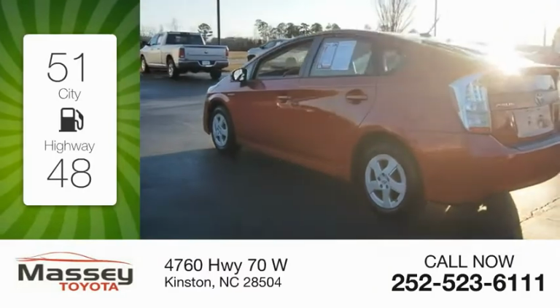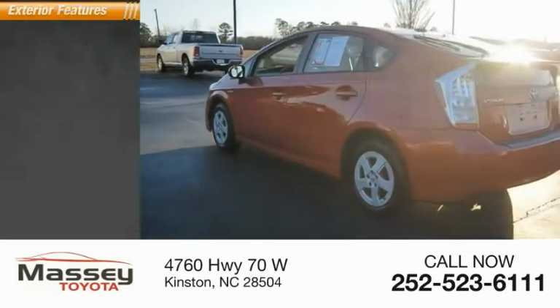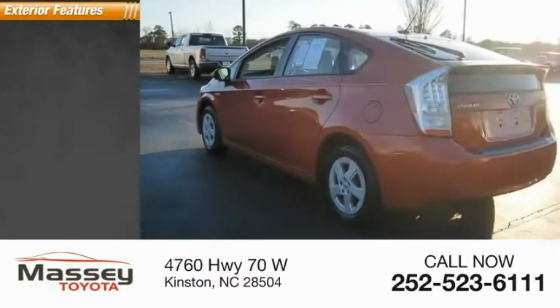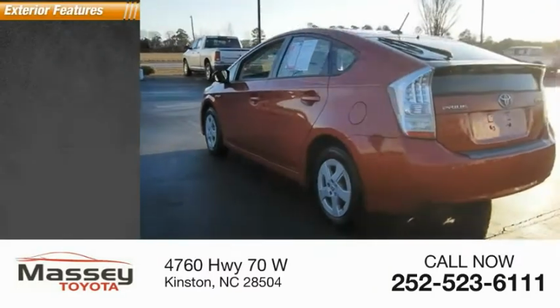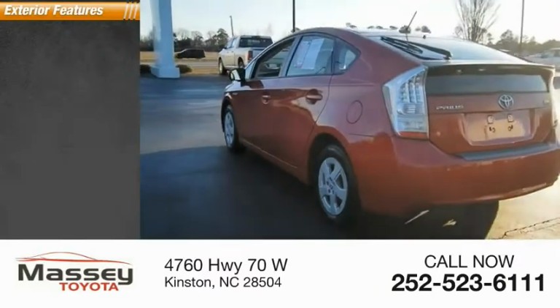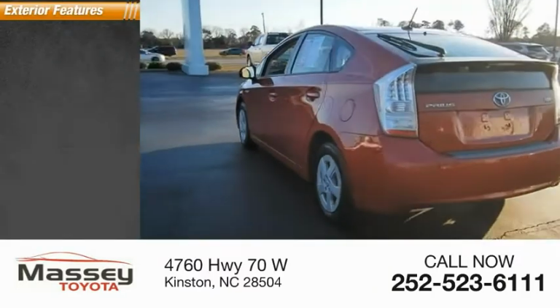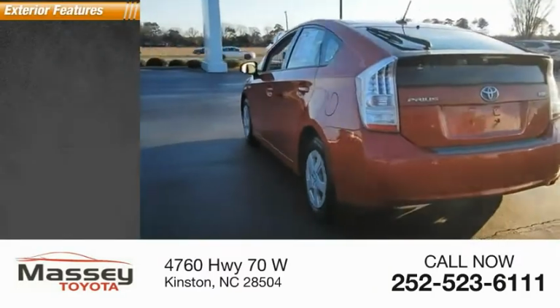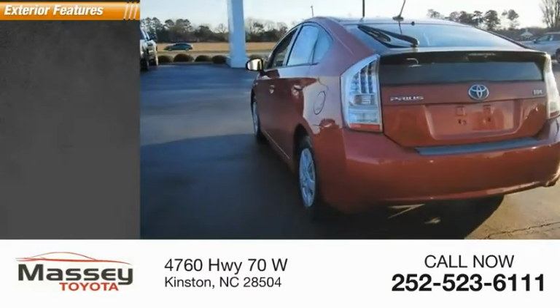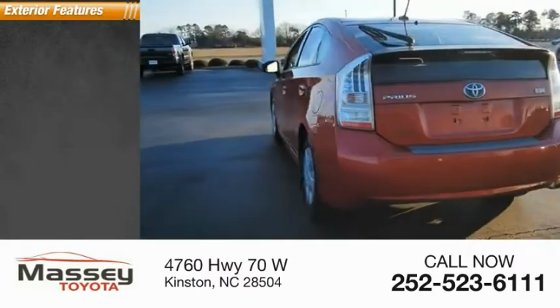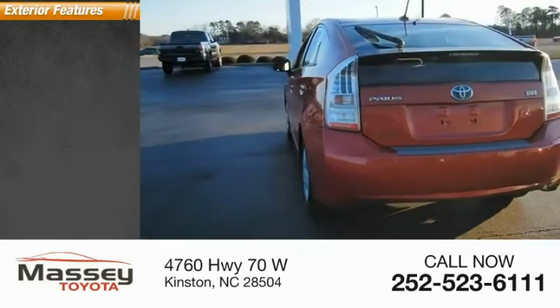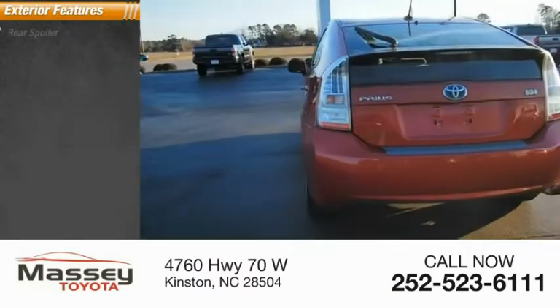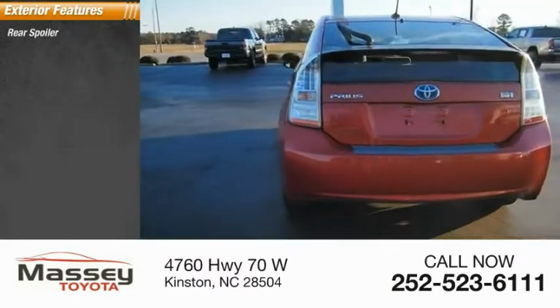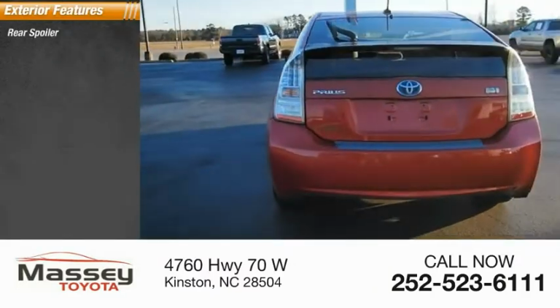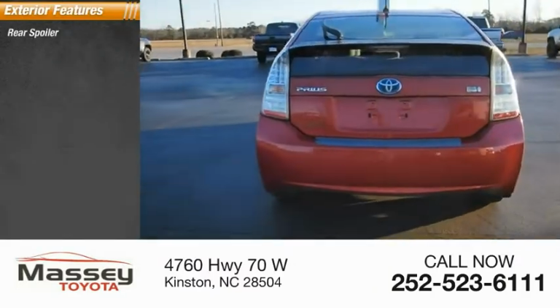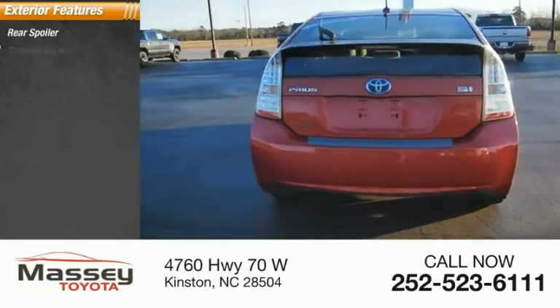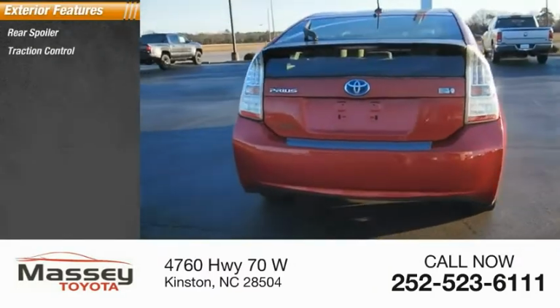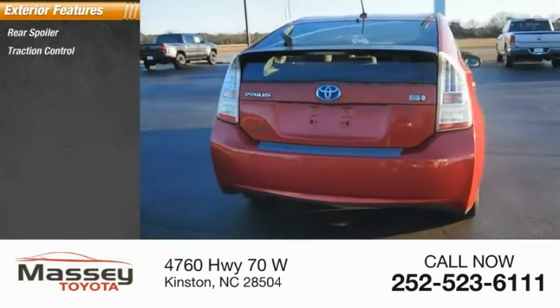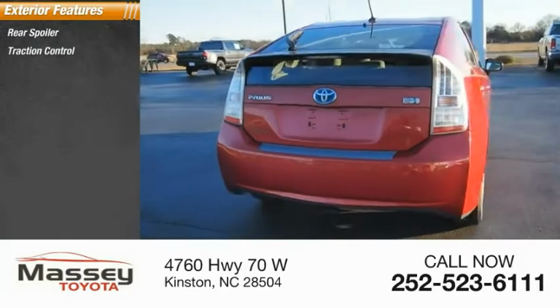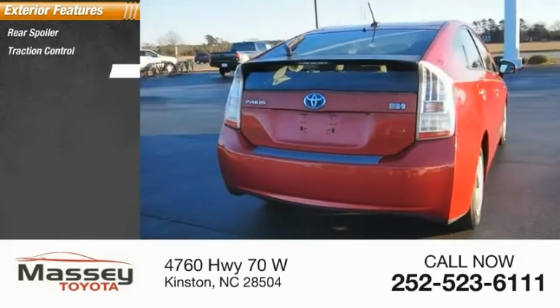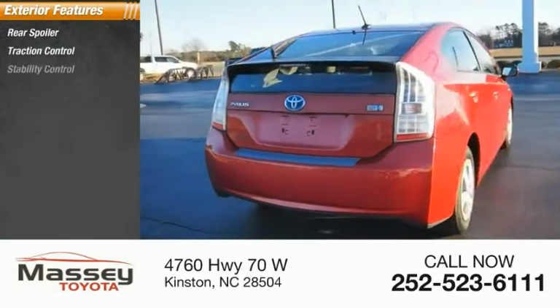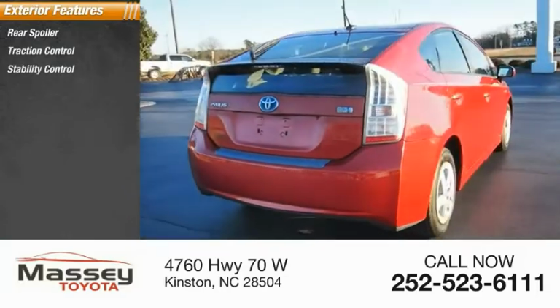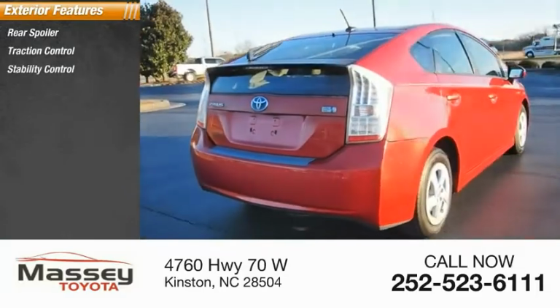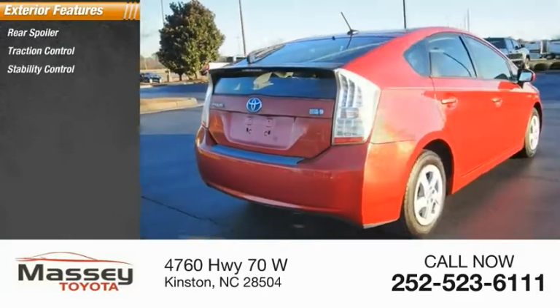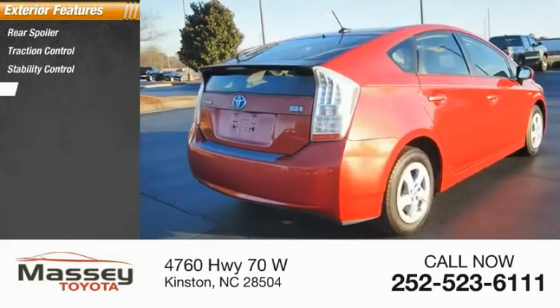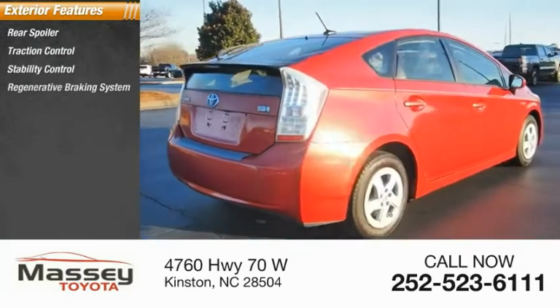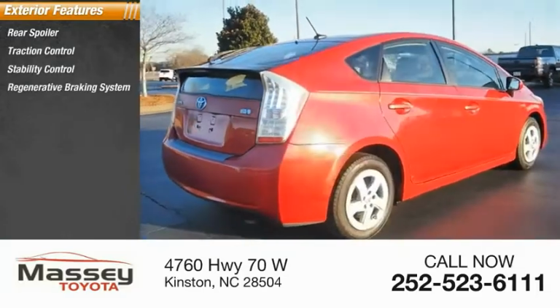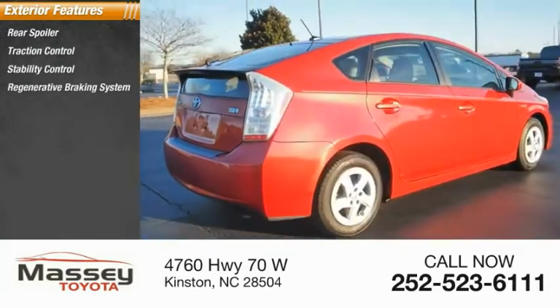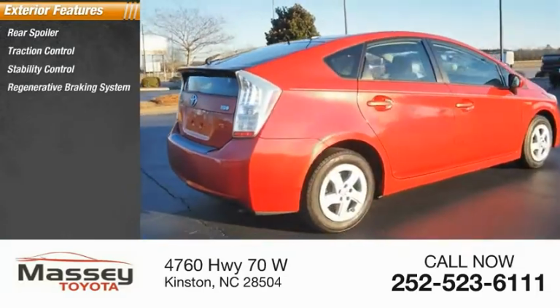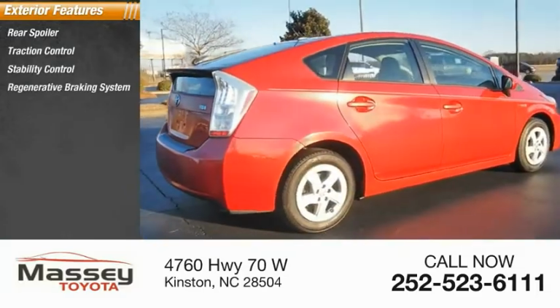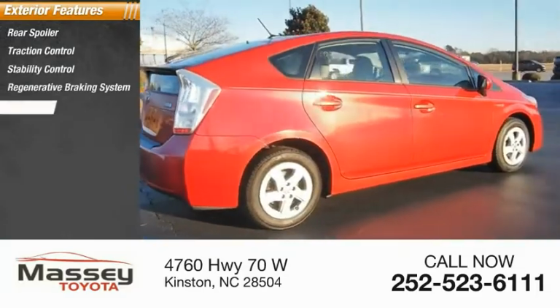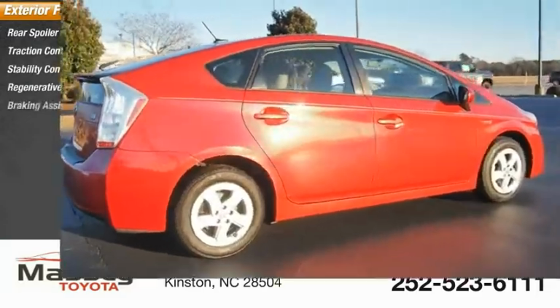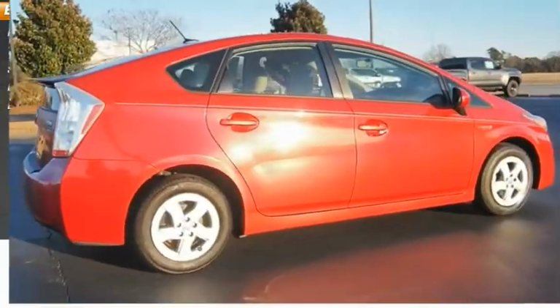Here are some of this vehicle's great options: rear spoiler, traction control, stability control, regenerative braking system, and braking assist.